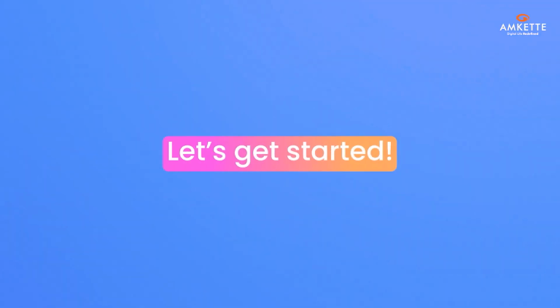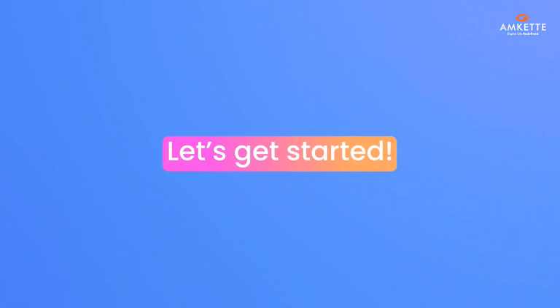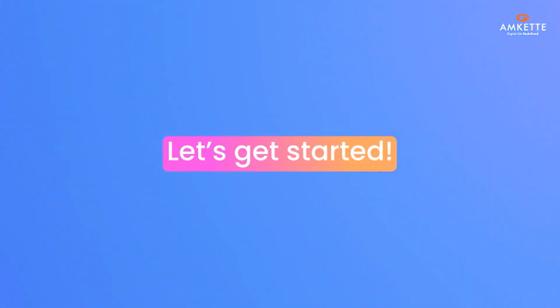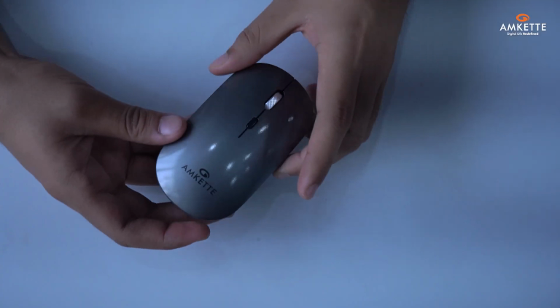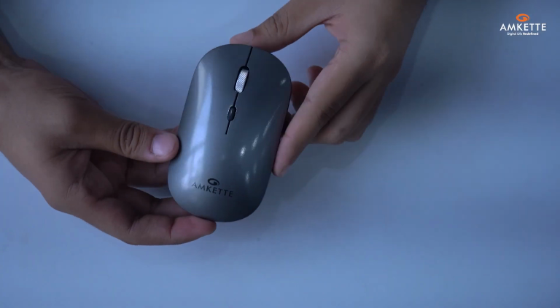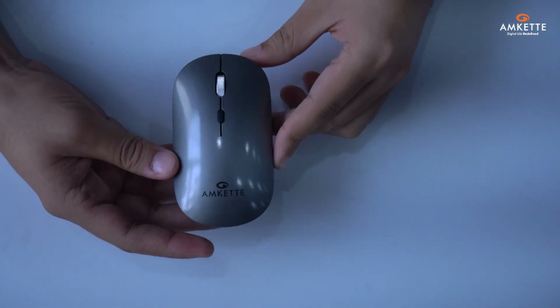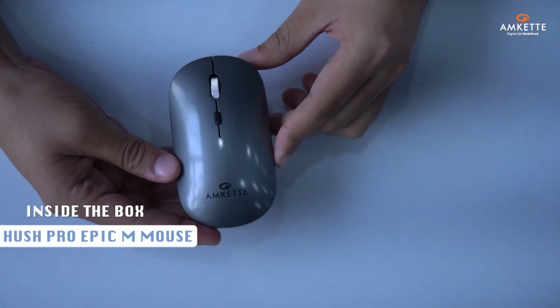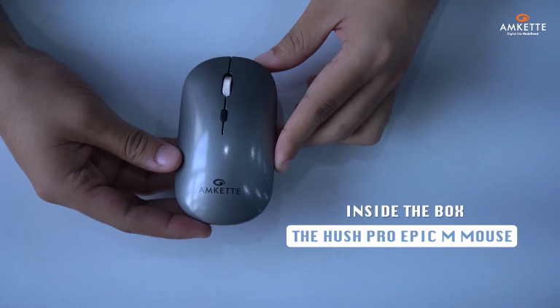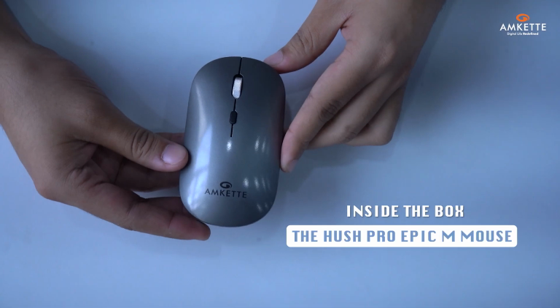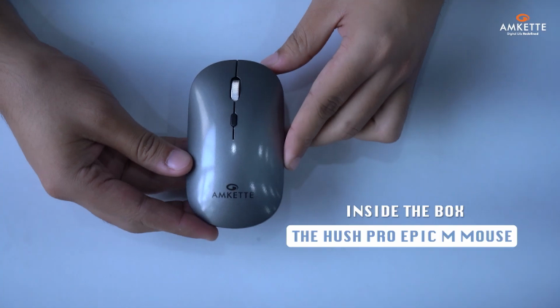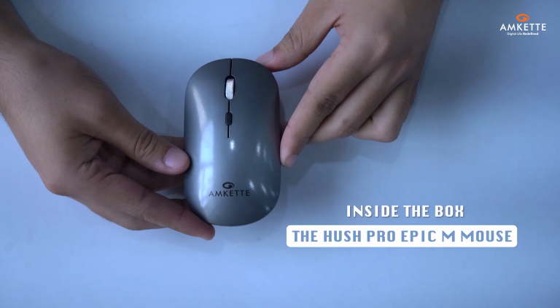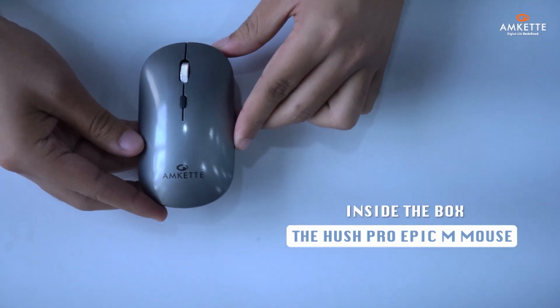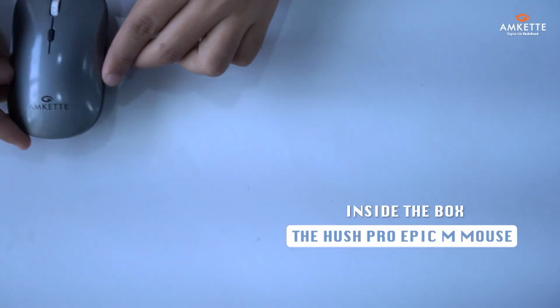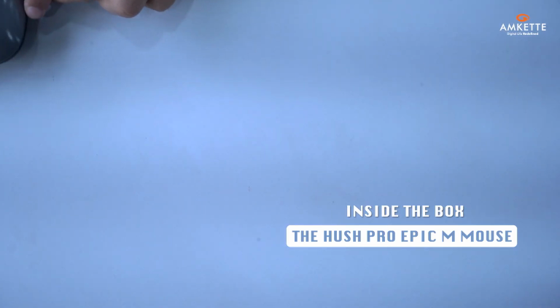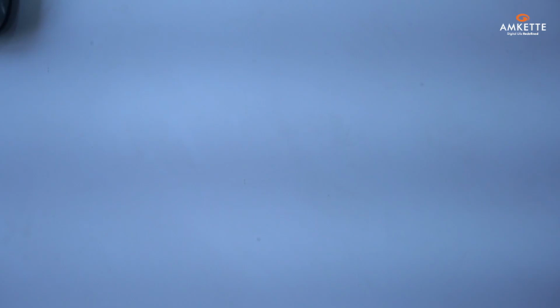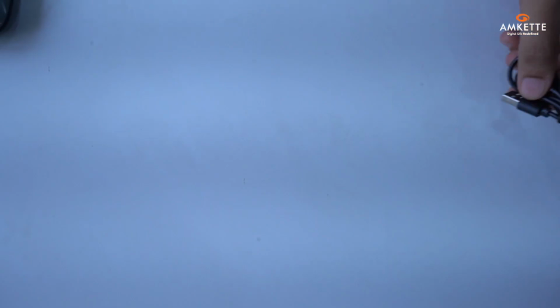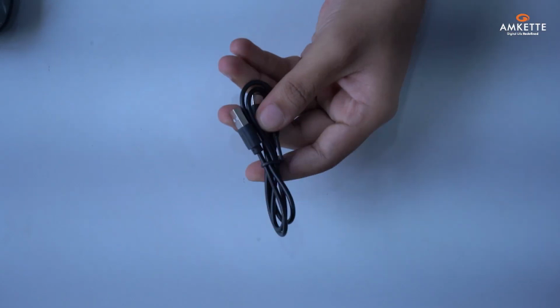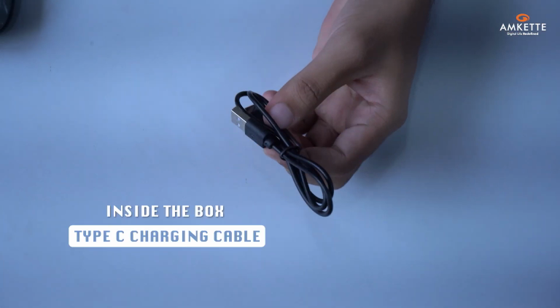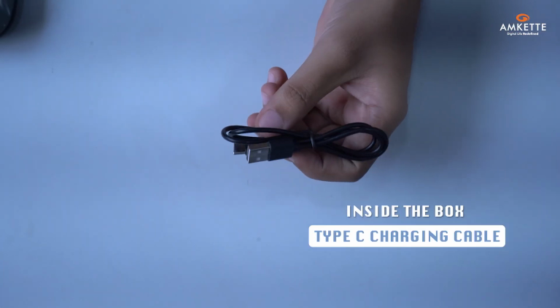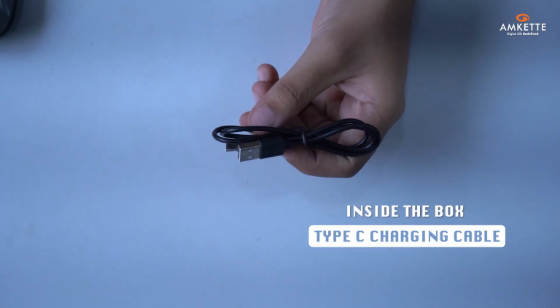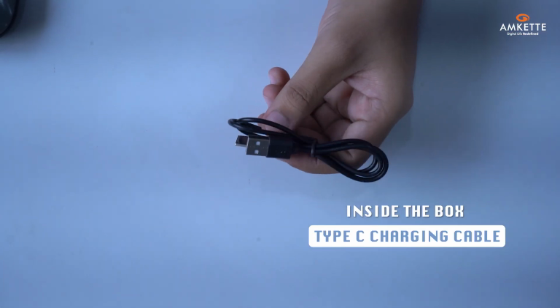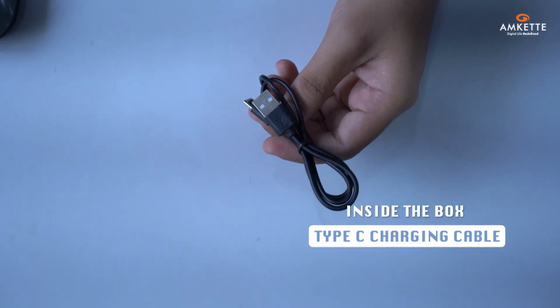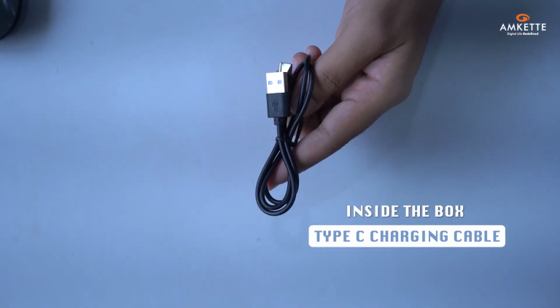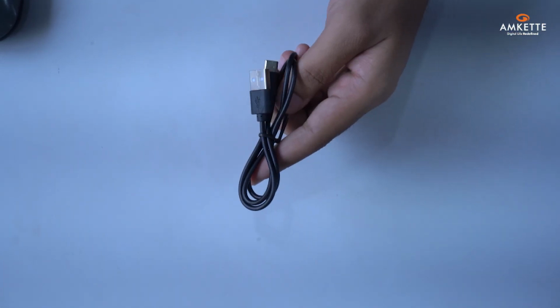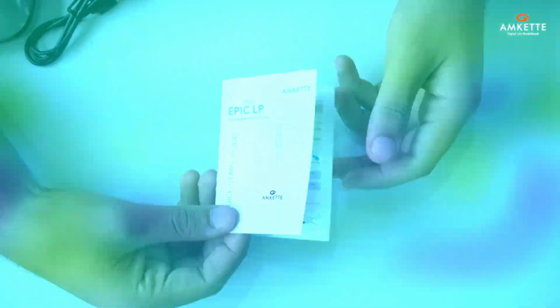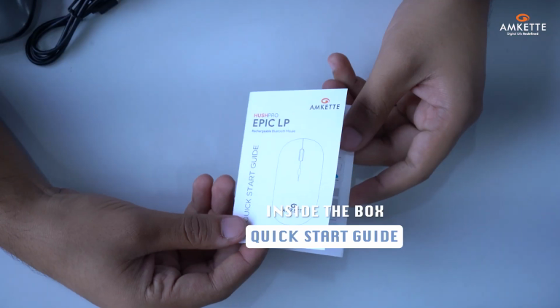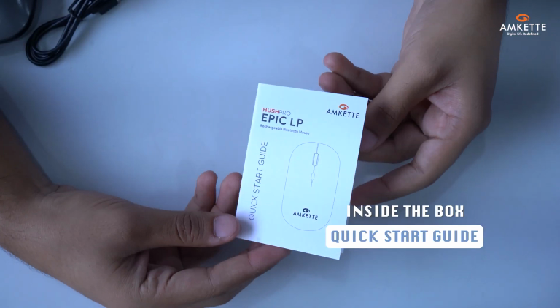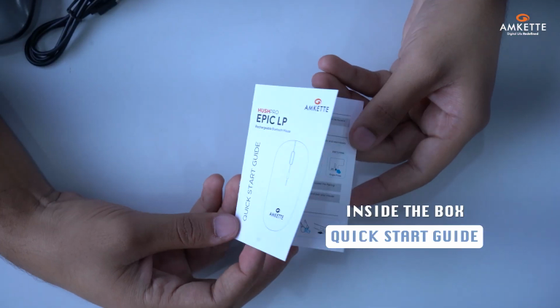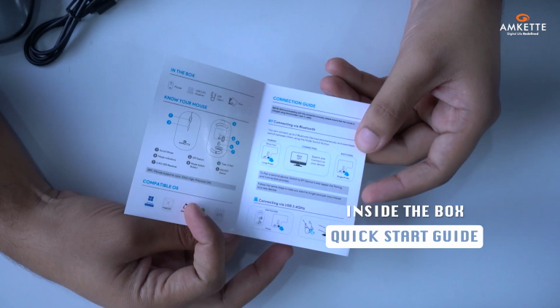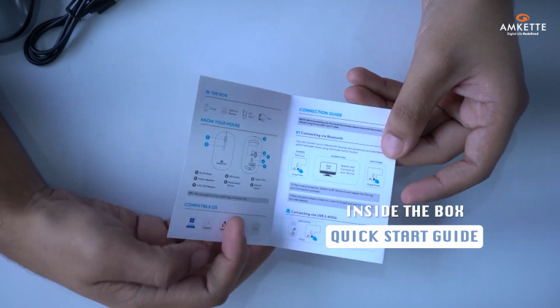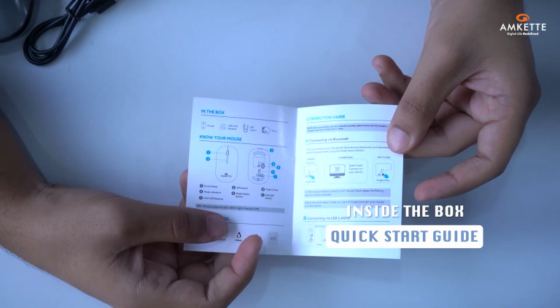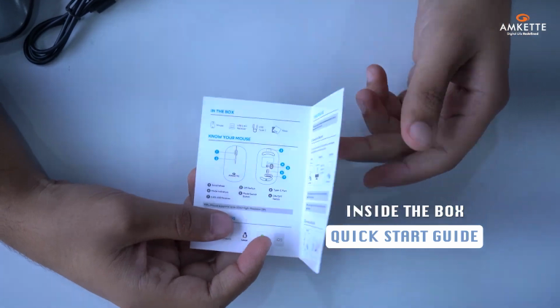Here's what you'll find inside the box: the Hush Pro Epic LP Mouse, a Type-C charging cable, and a quick start guide to get you up and running quickly.